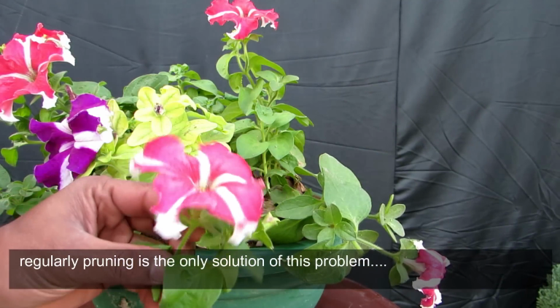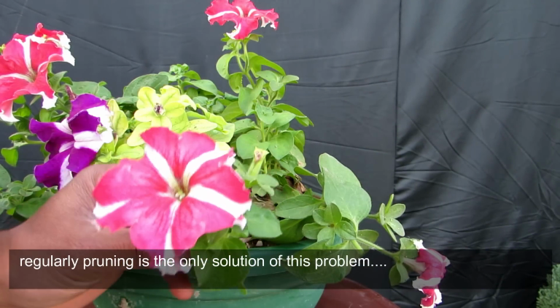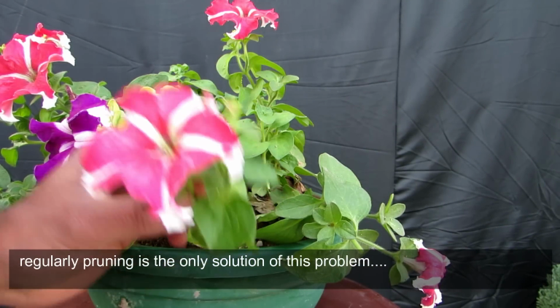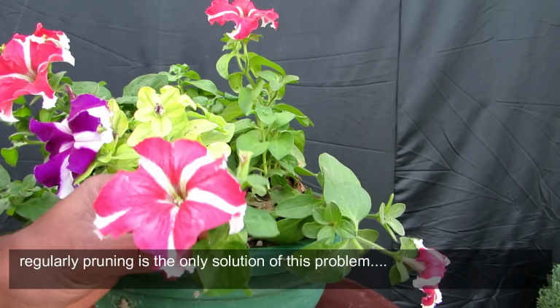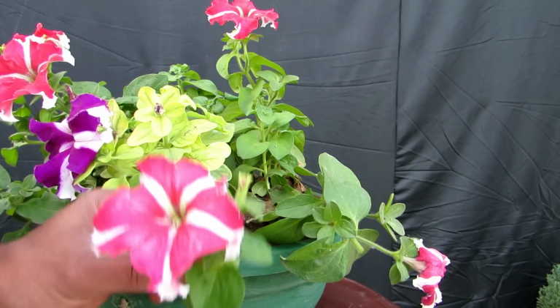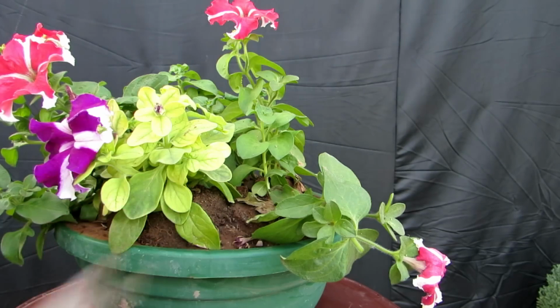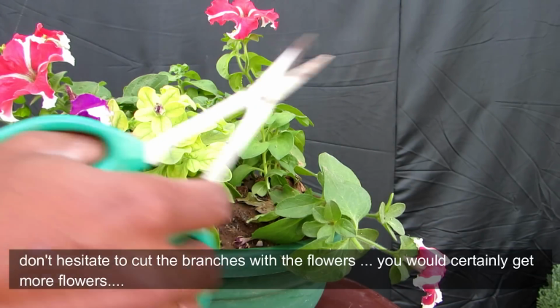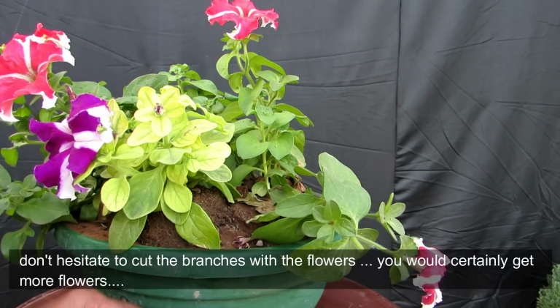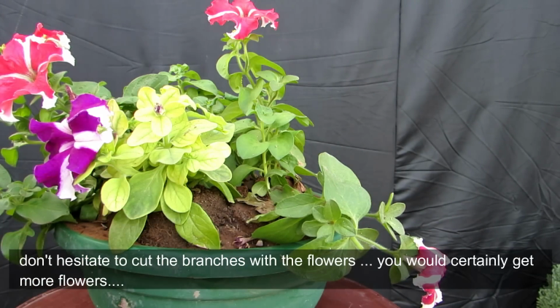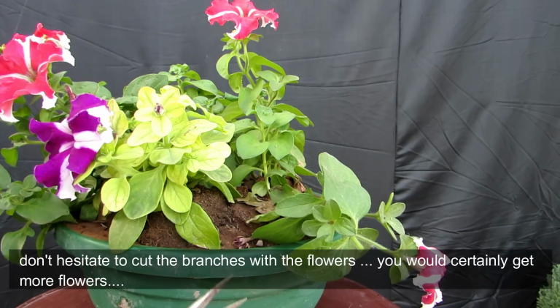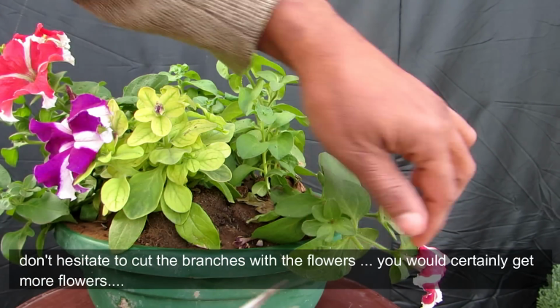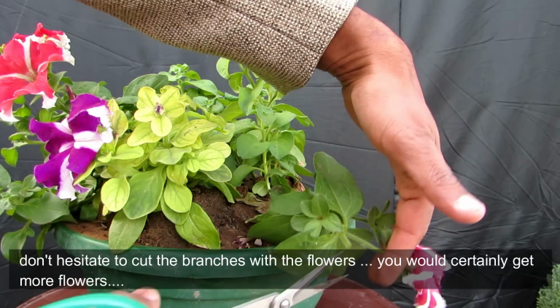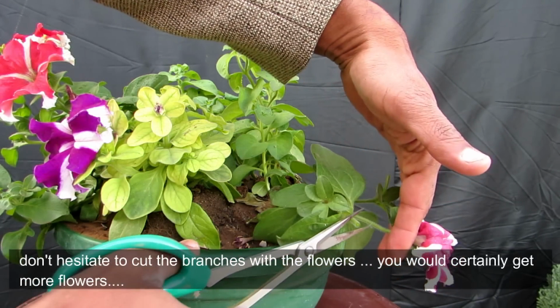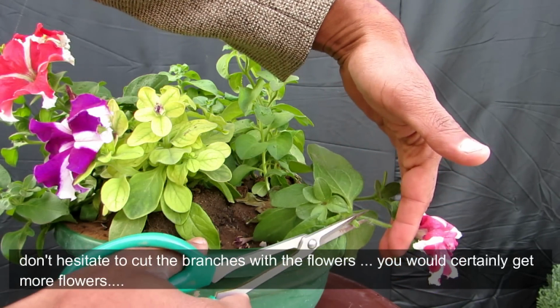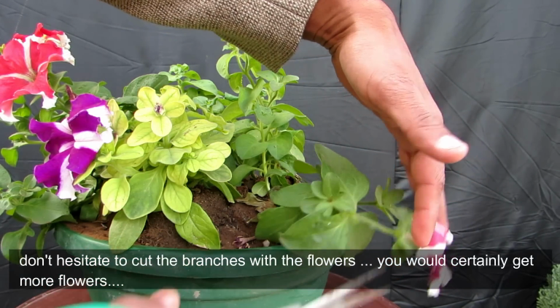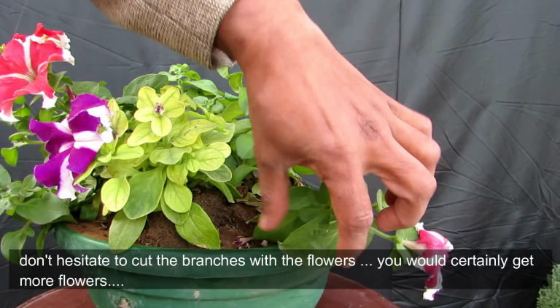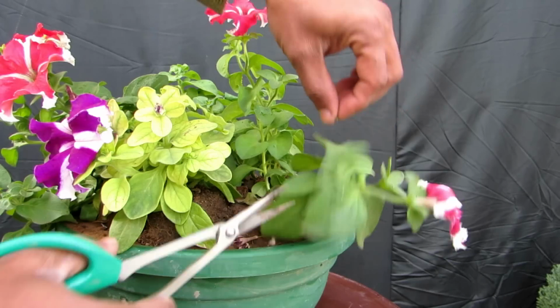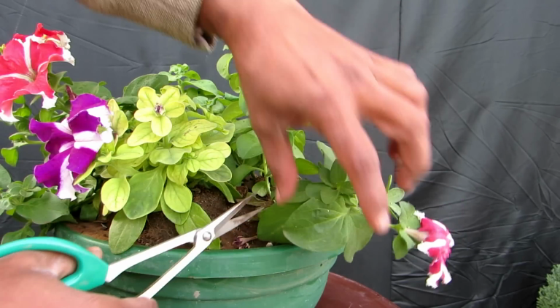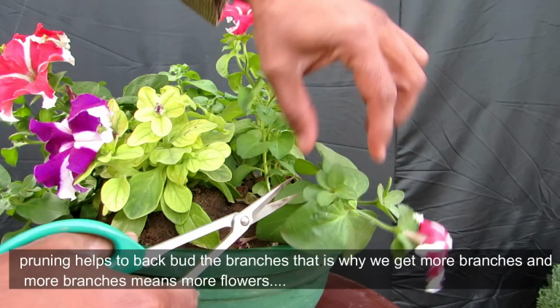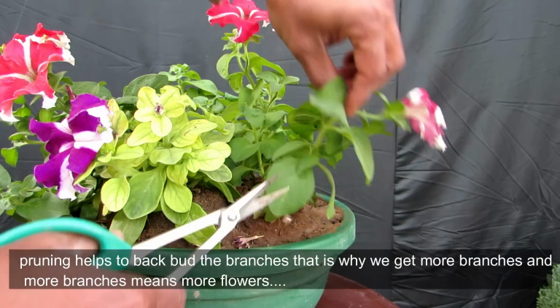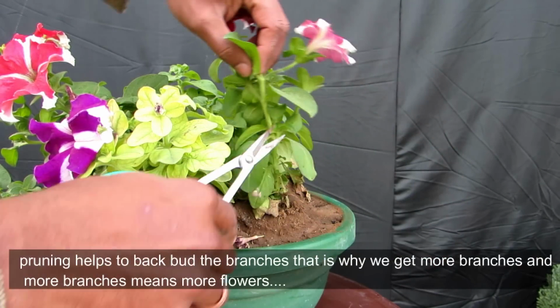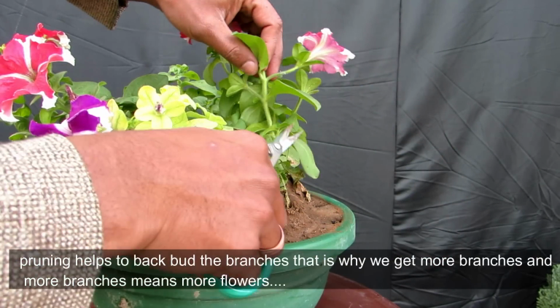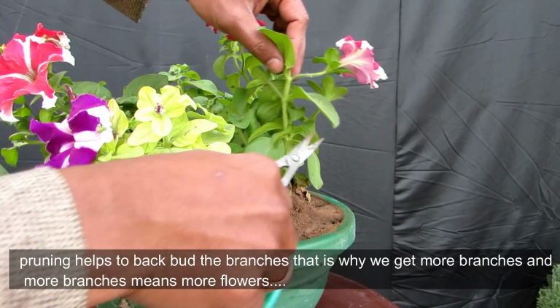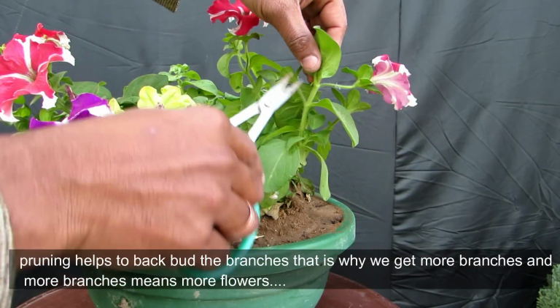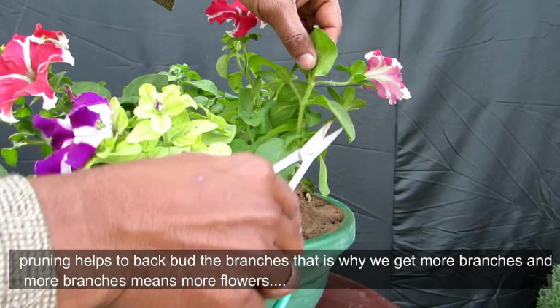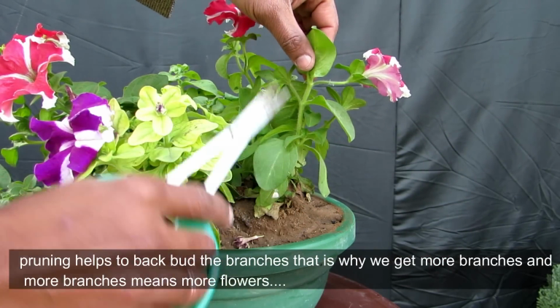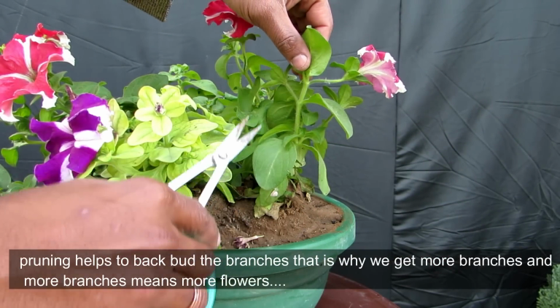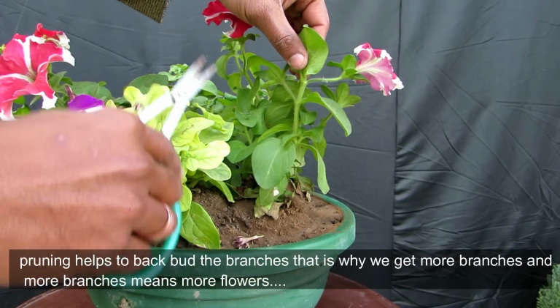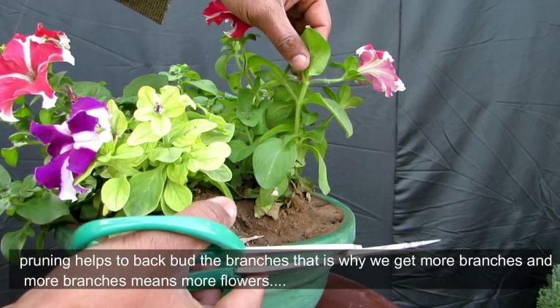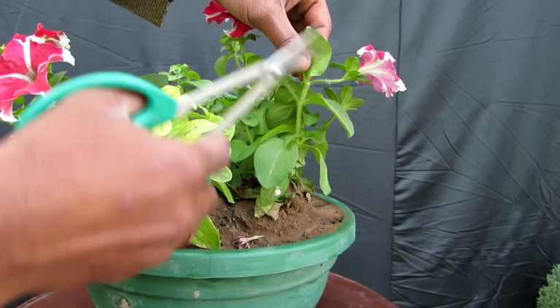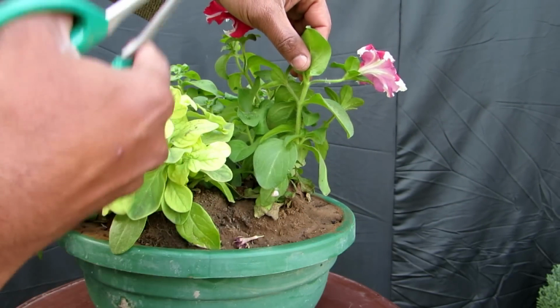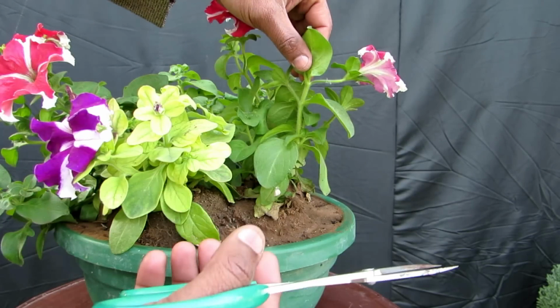If you don't prune the flowers, they will just hang out. When we prune this way, we will get back budding, and from back budding we will get new branches. When there are new branches, there will be more flowering.